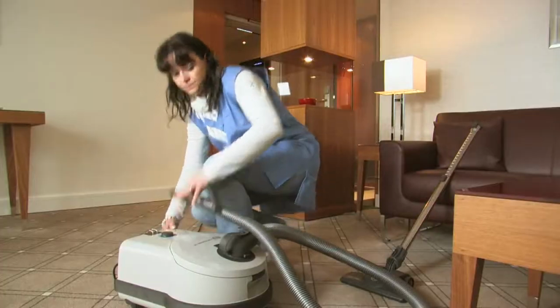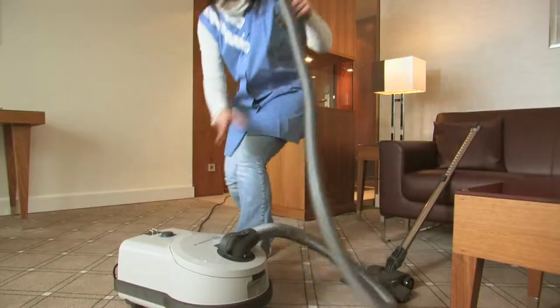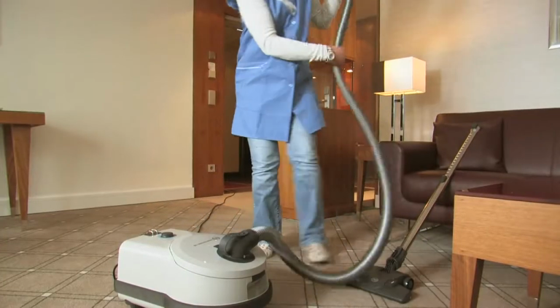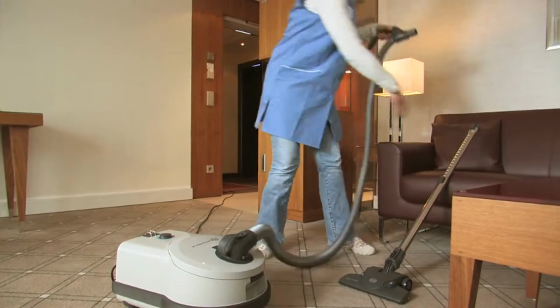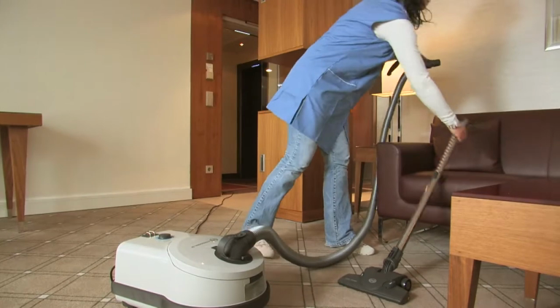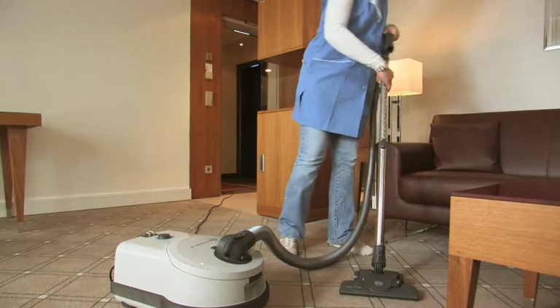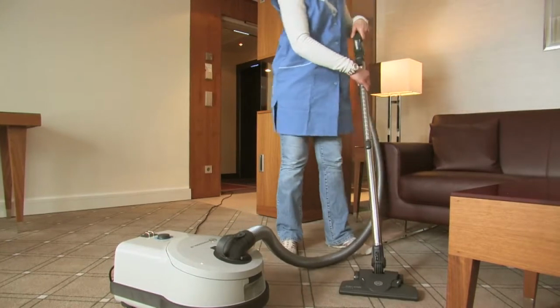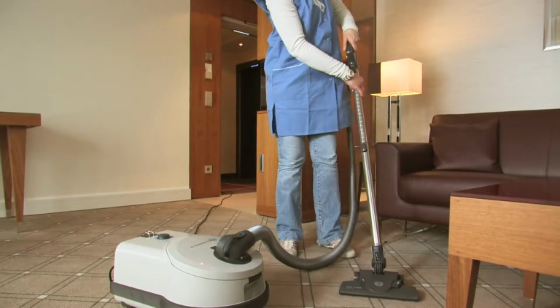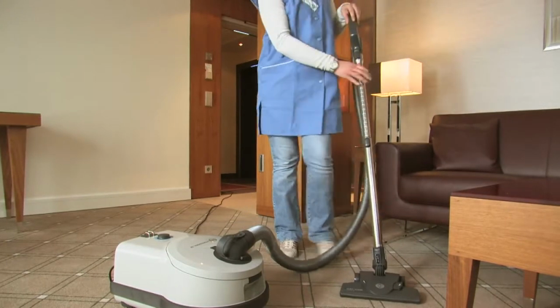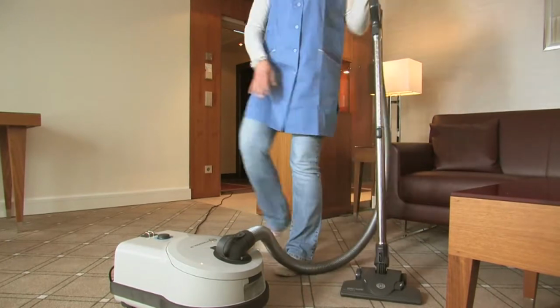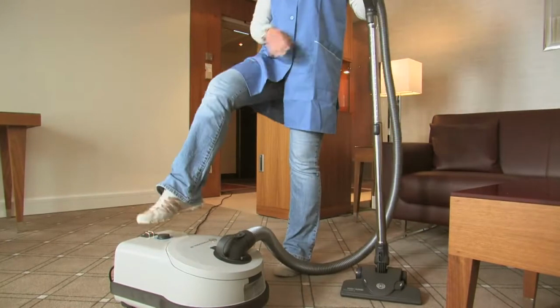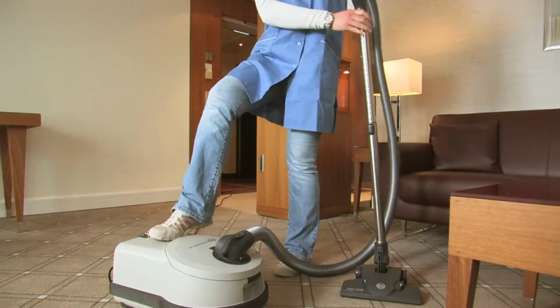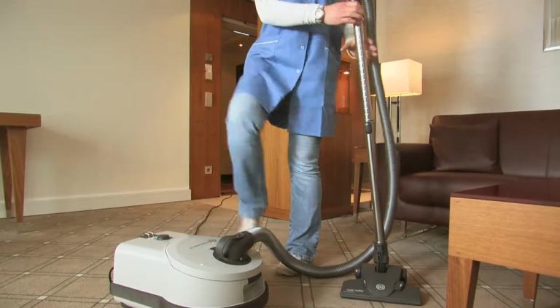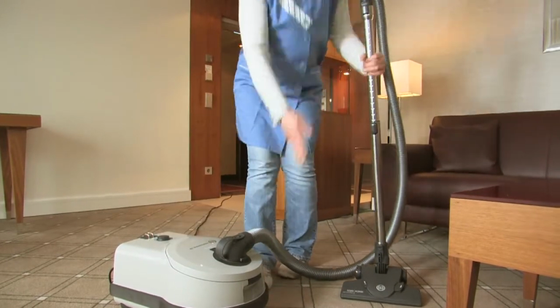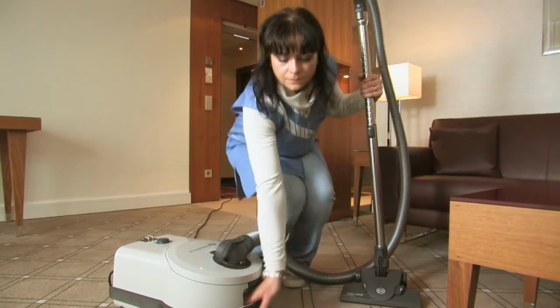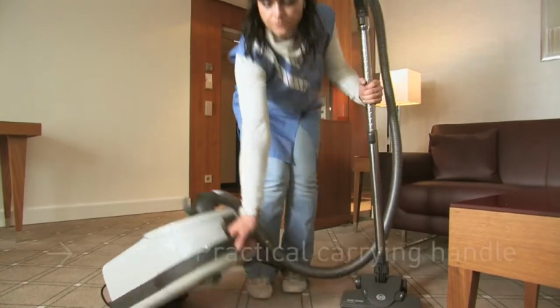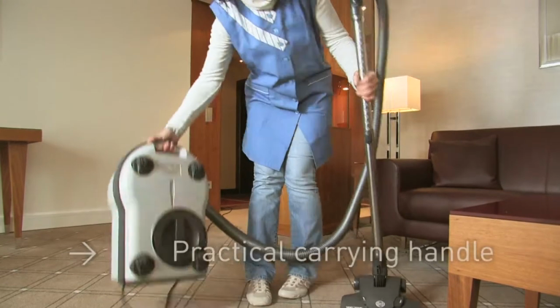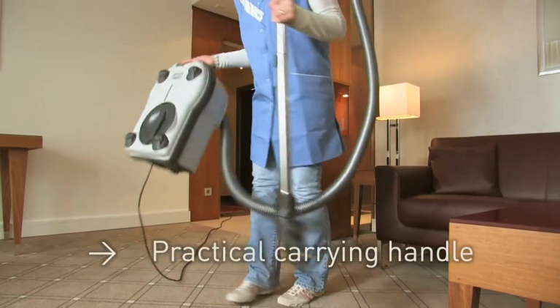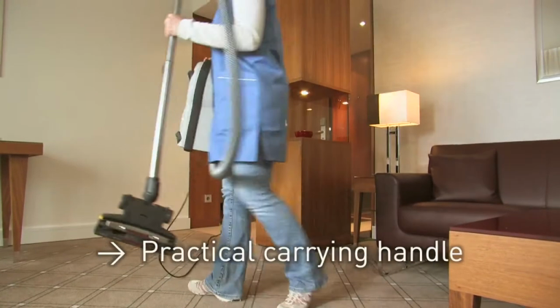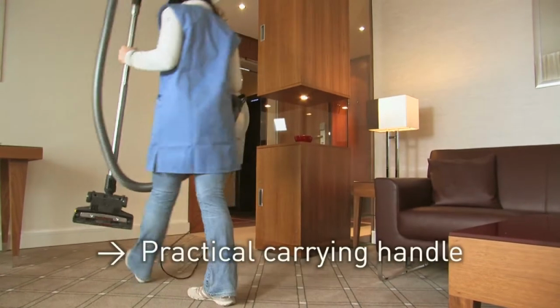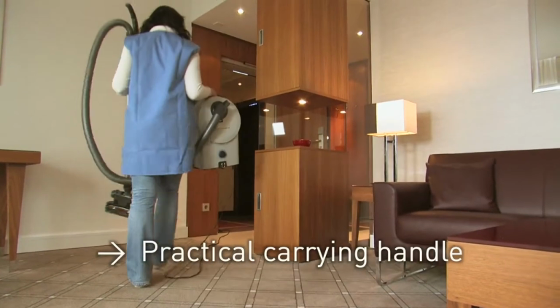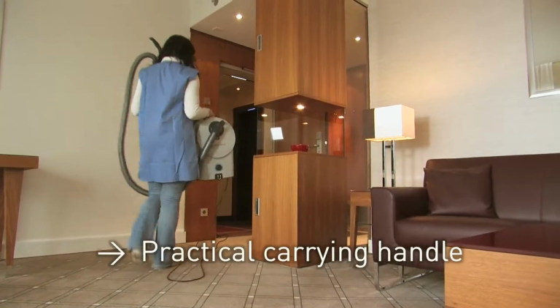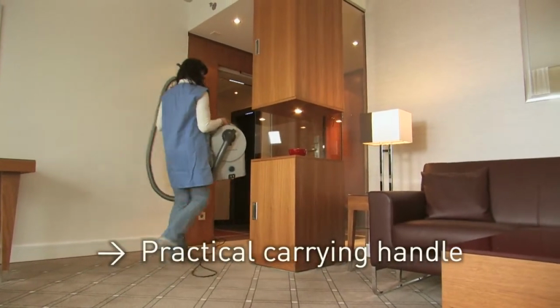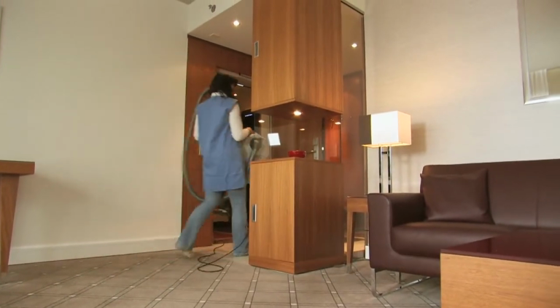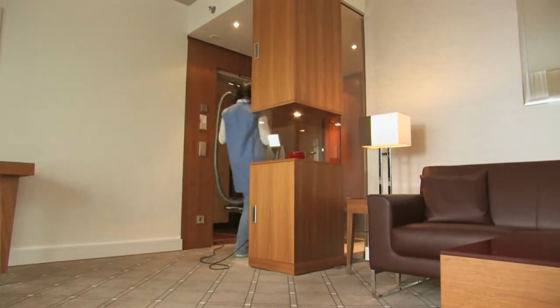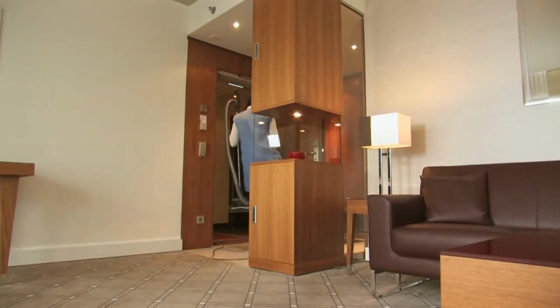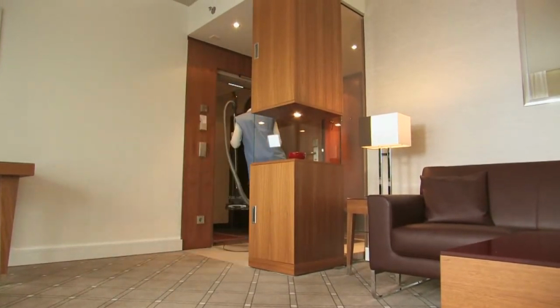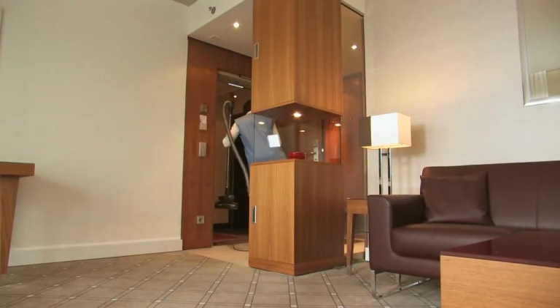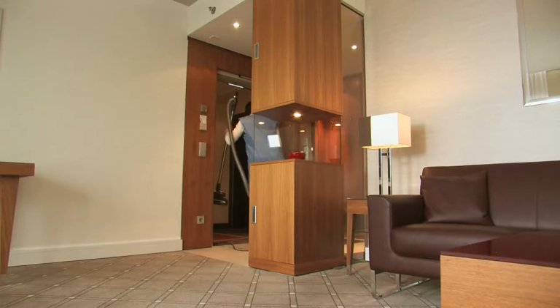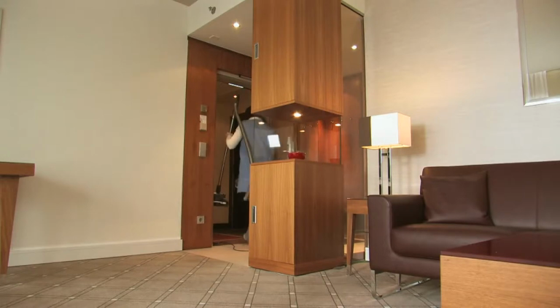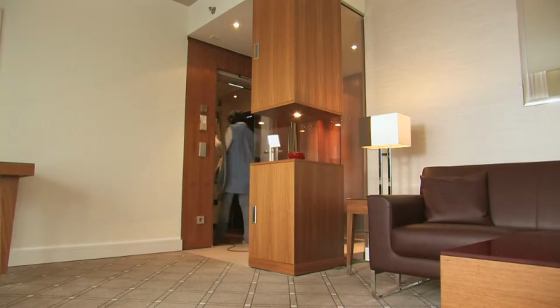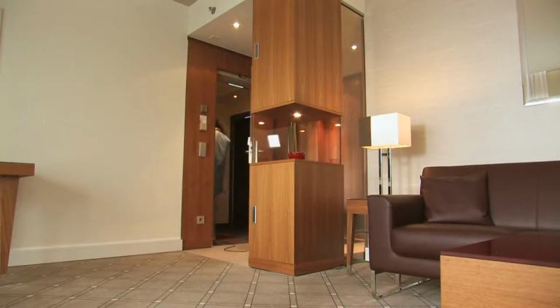The telescopic tube locks onto the hose handle. The practical carrying handle ensures that the Sebo Professional D is comfortable to carry into the next hotel room that needs to be cleaned.